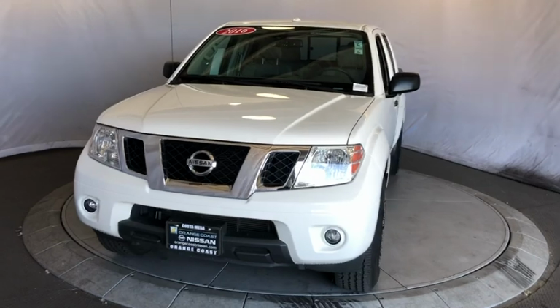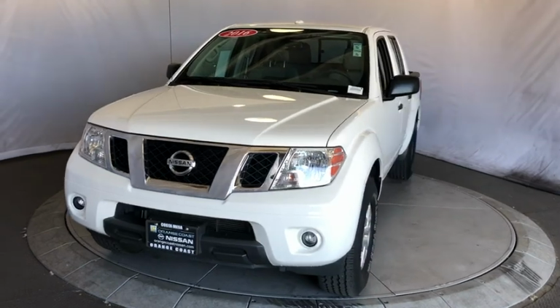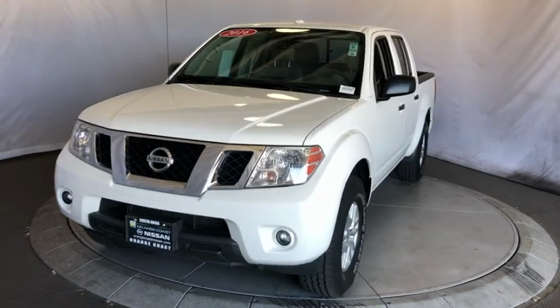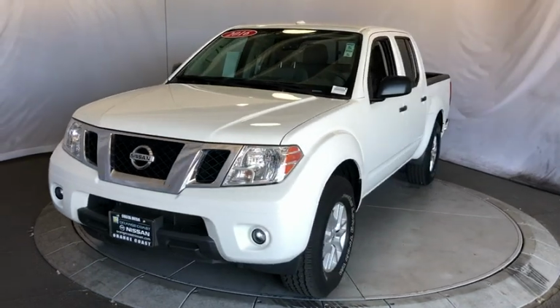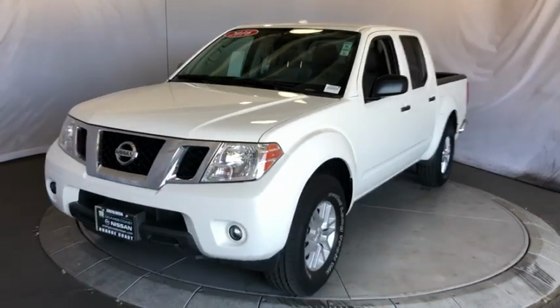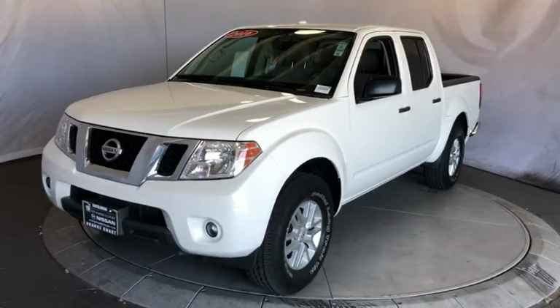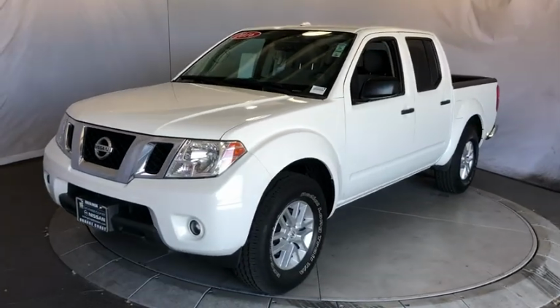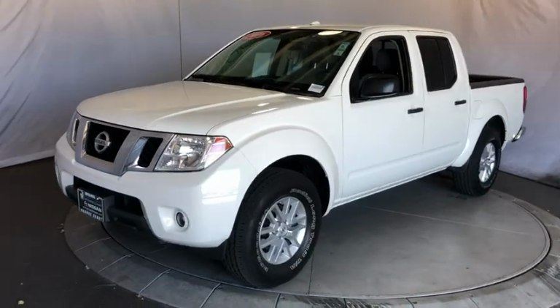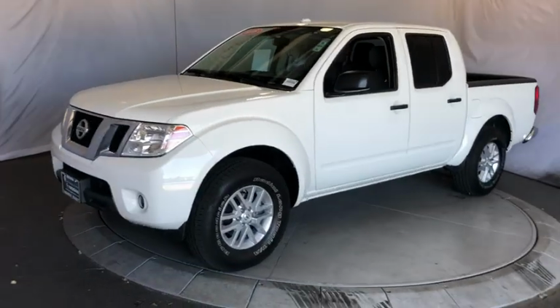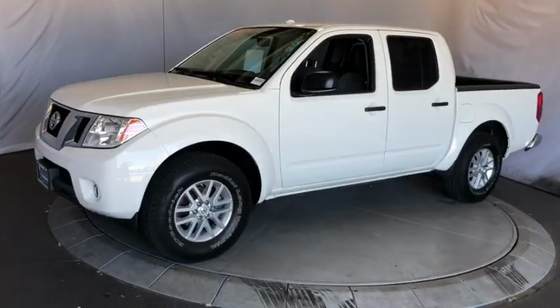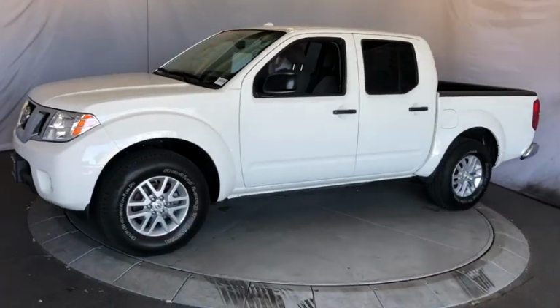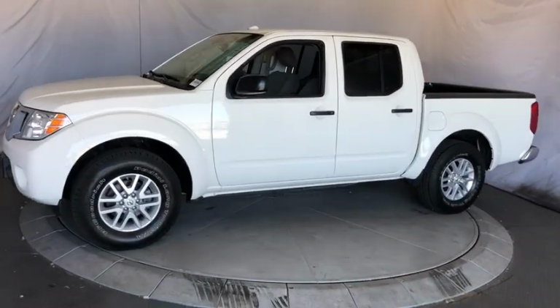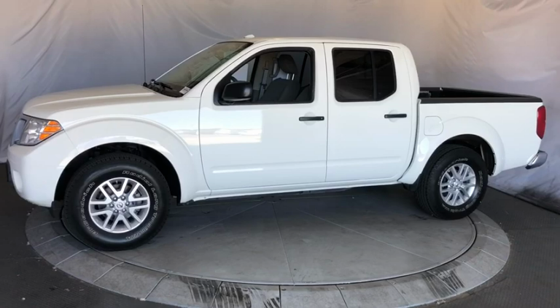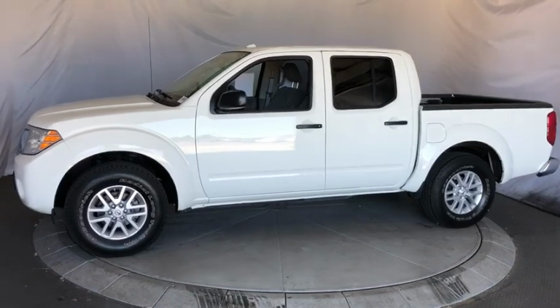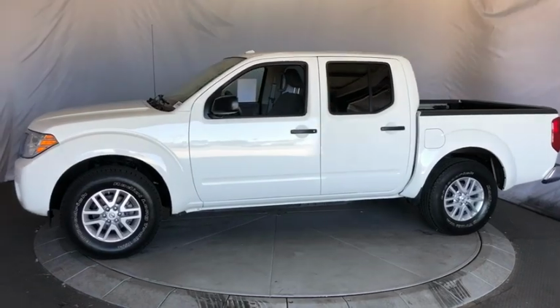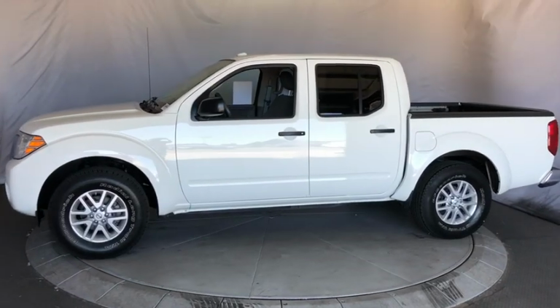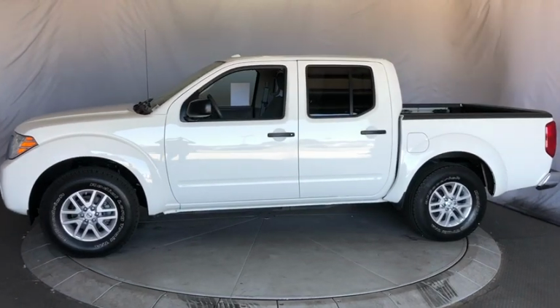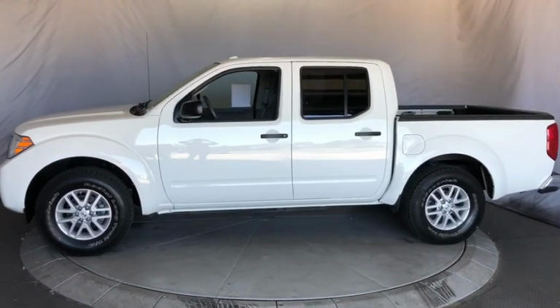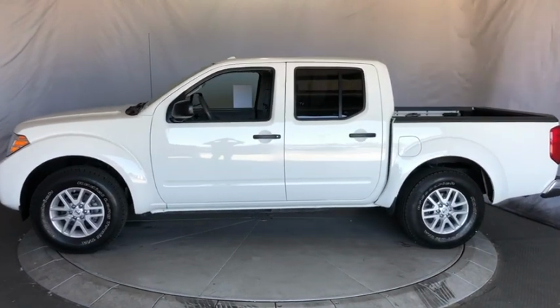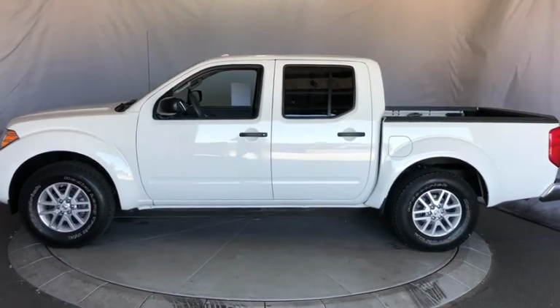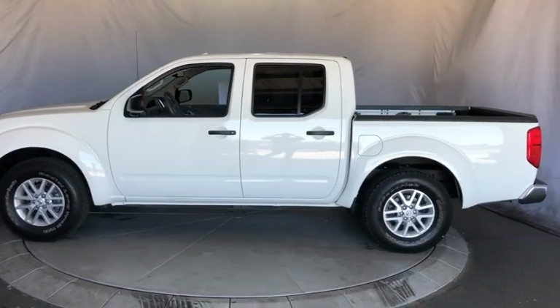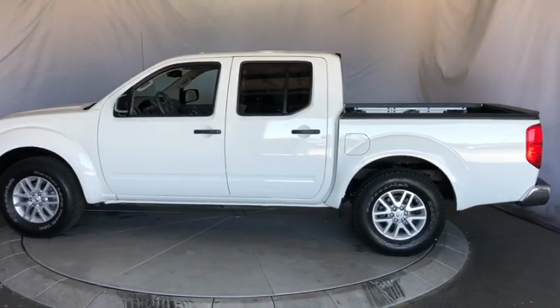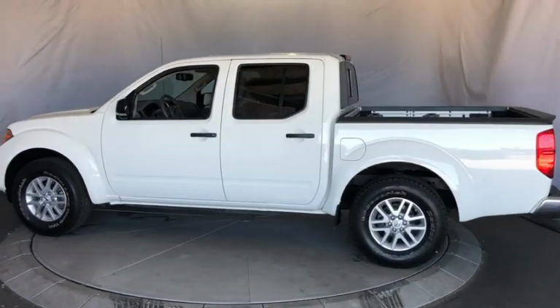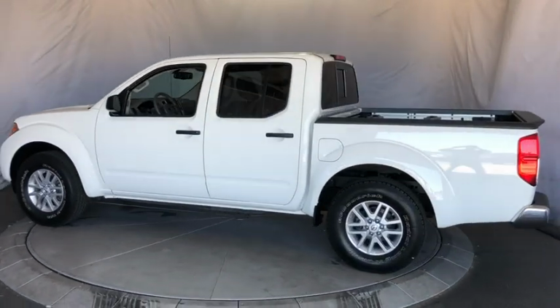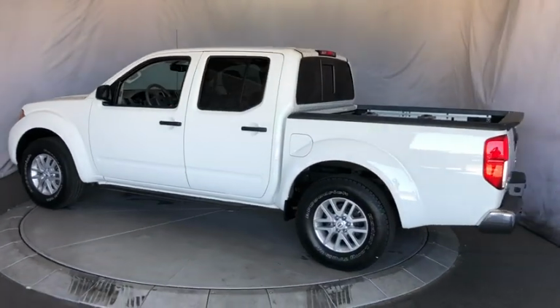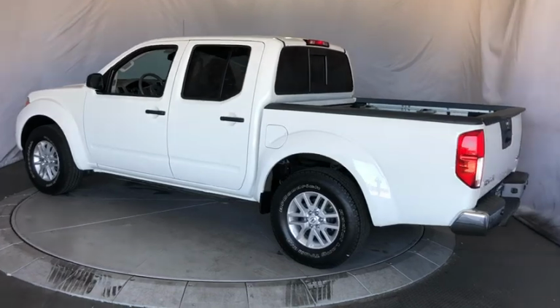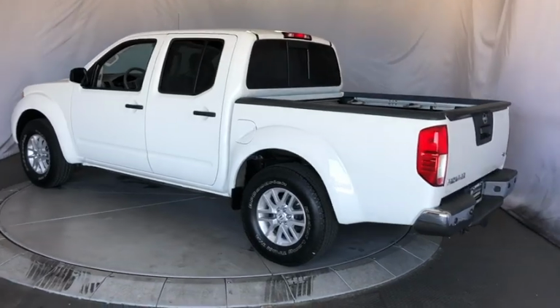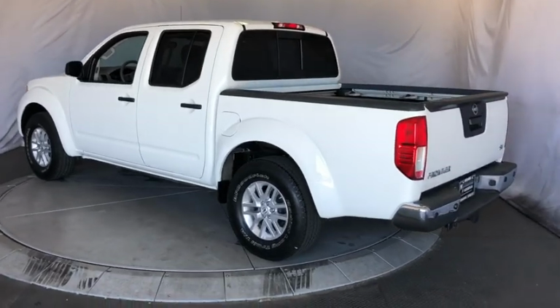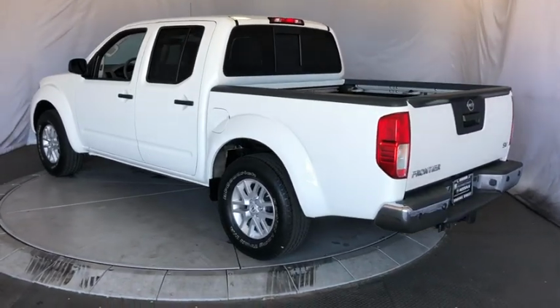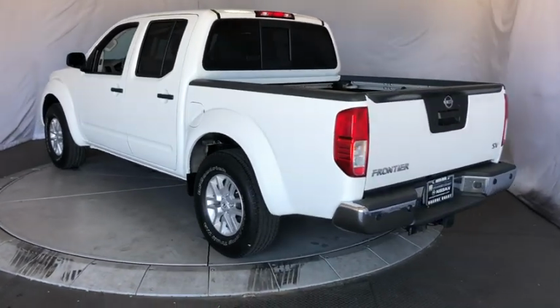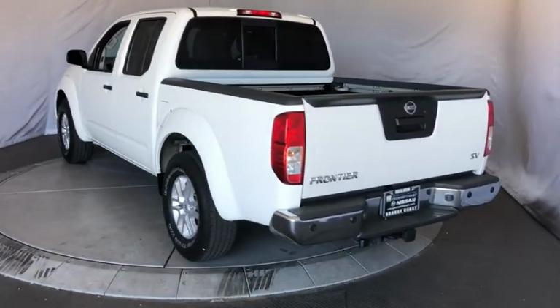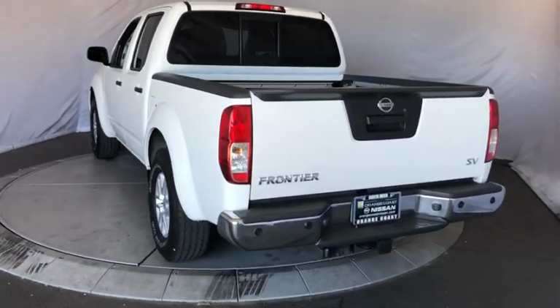Take a ride in the 2016 Nissan Frontier. The Nissan Frontier offers a full-length, fully-boxed frame for strength, serious off-road capabilities, and a five-star rating for side-impact crash safety.